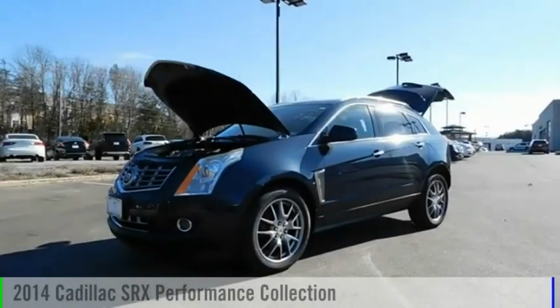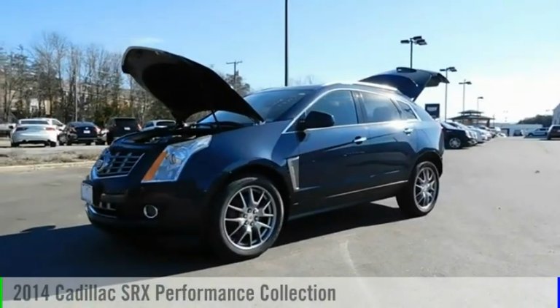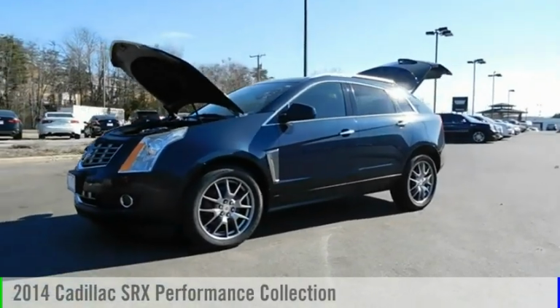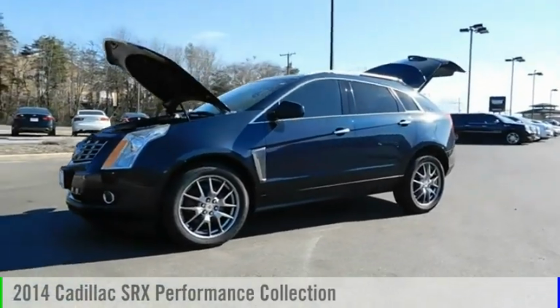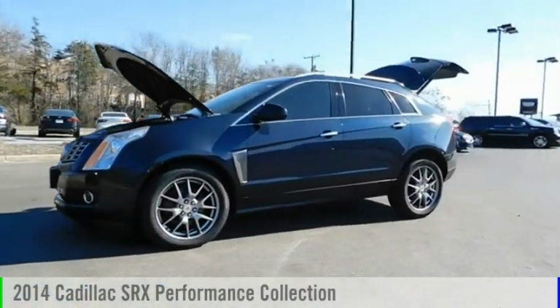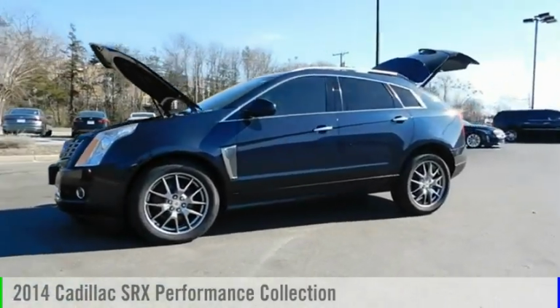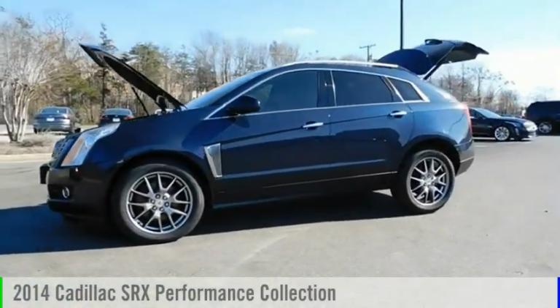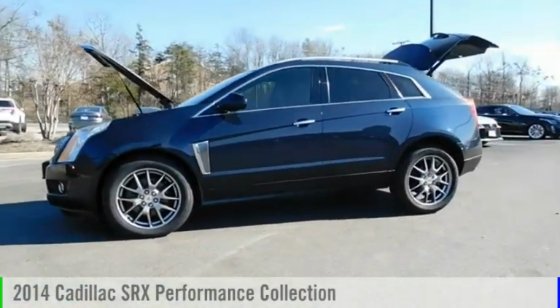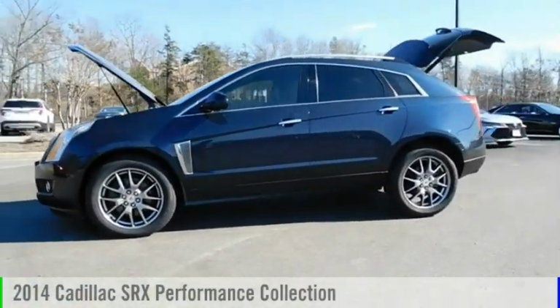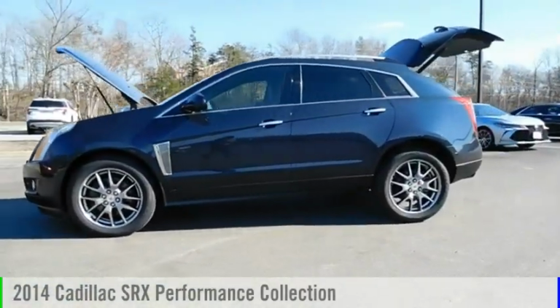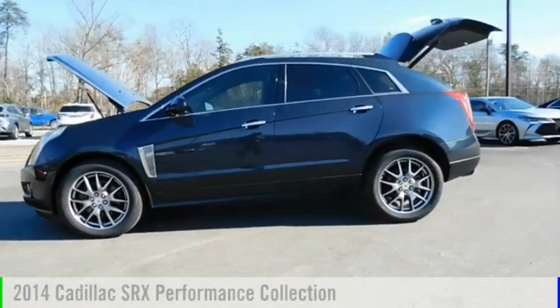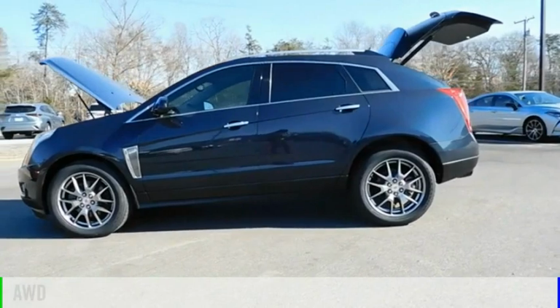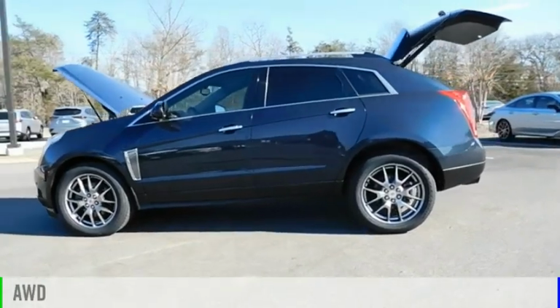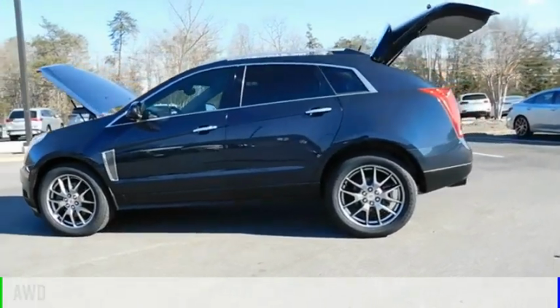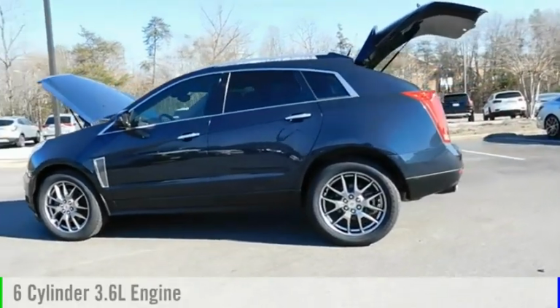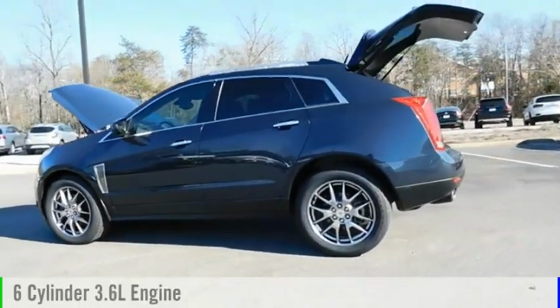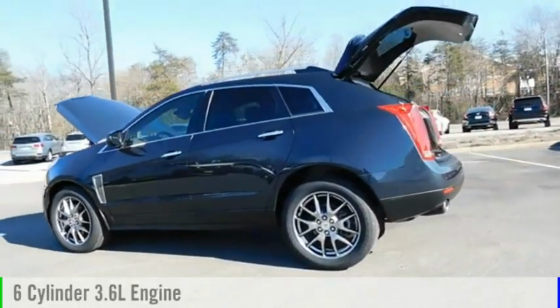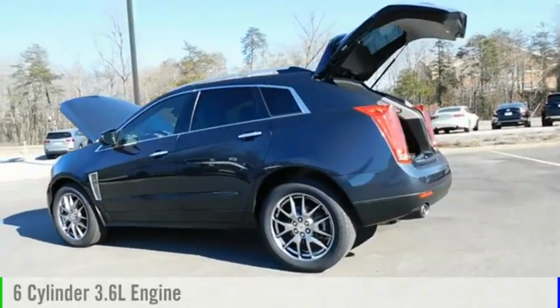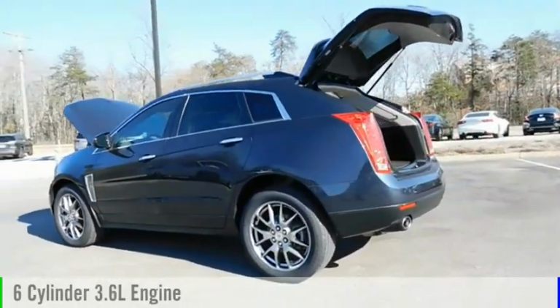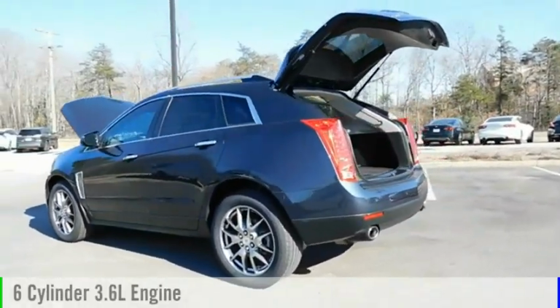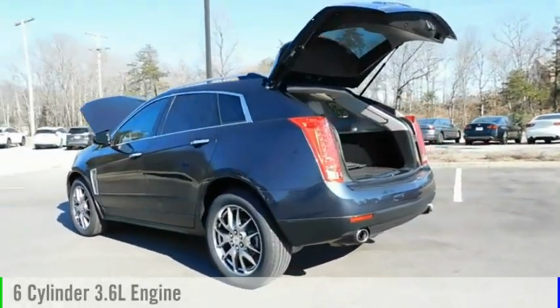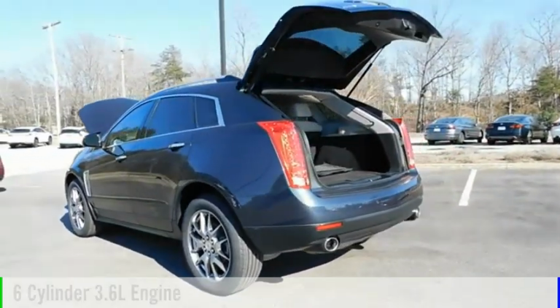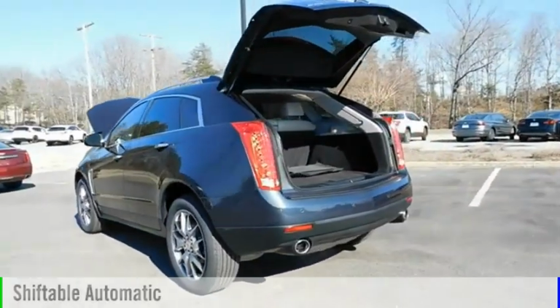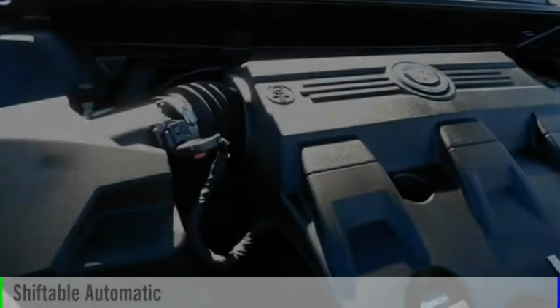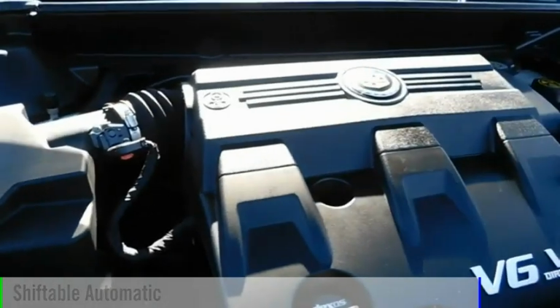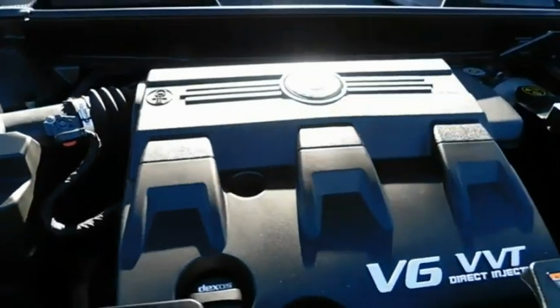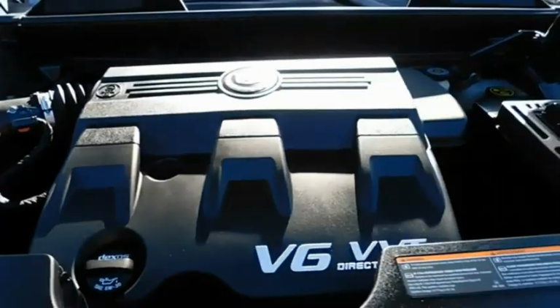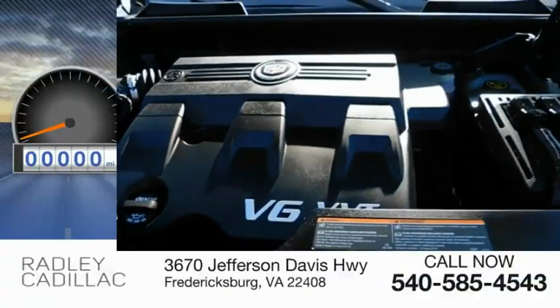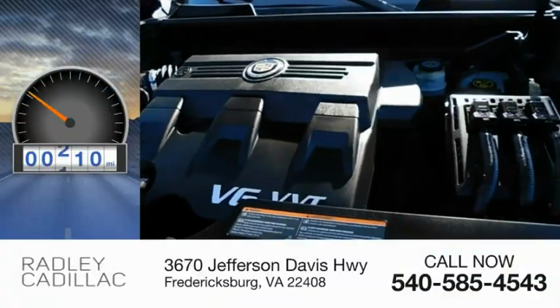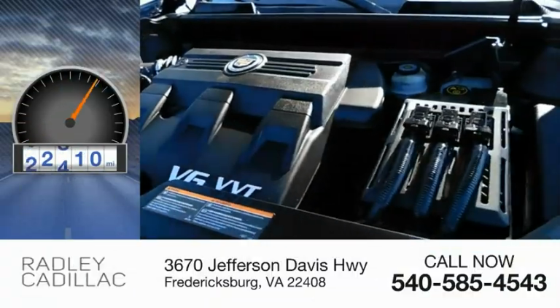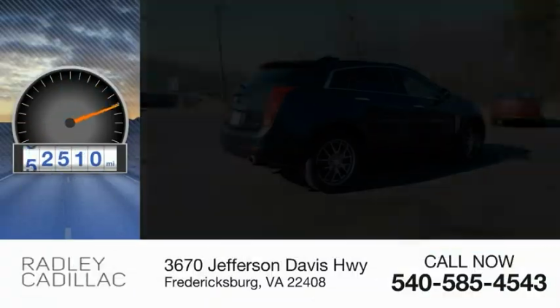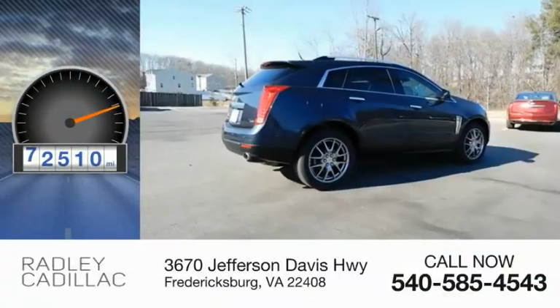Take a ride in the 2014 SRX. This vehicle is powered by an all-wheel drive, 6-cylinder, 3.6 liter engine and comes with an automatic transmission. This vehicle has less than 75,000 miles.